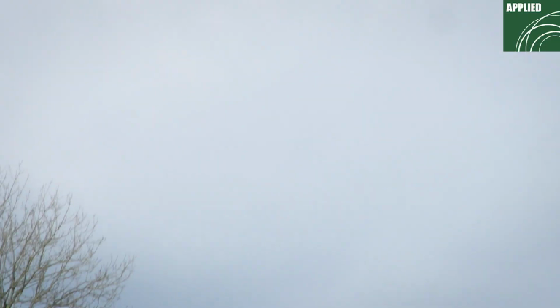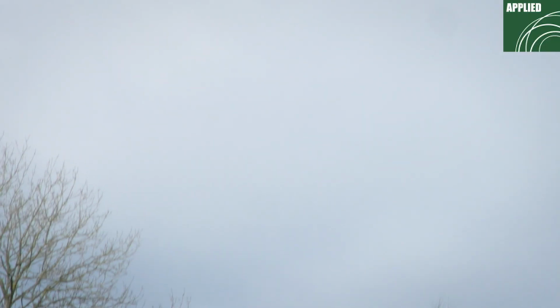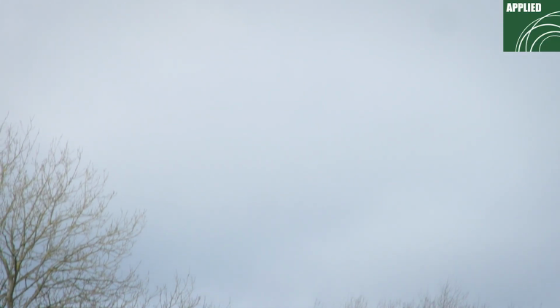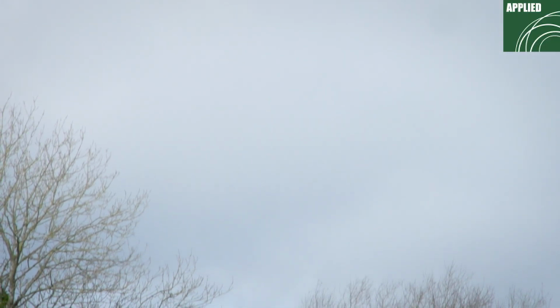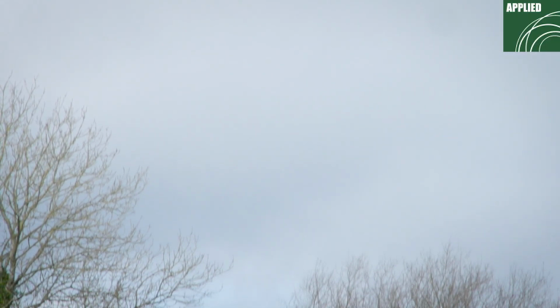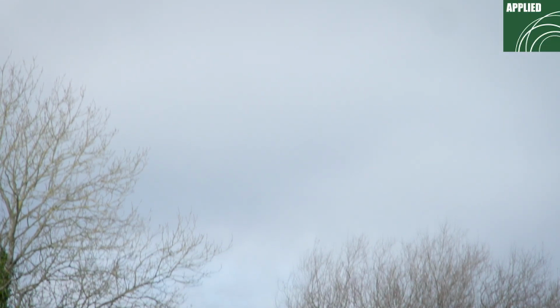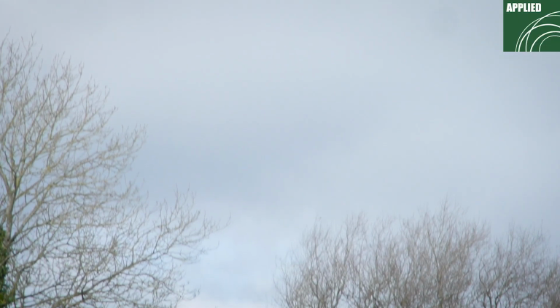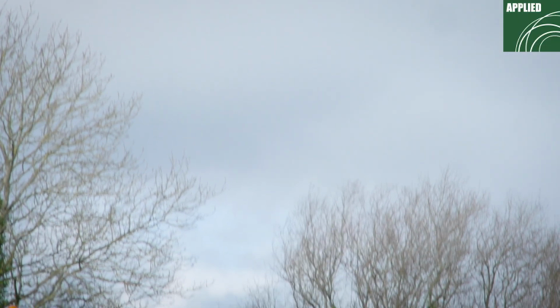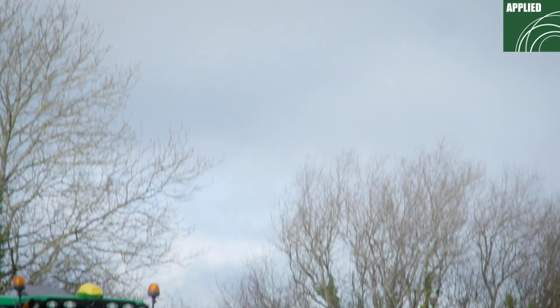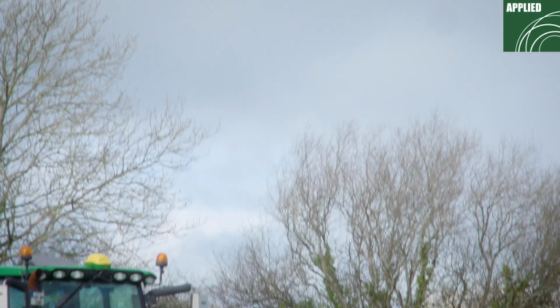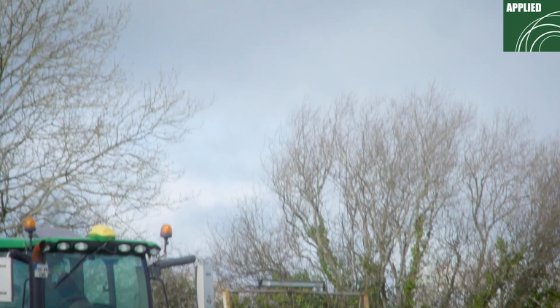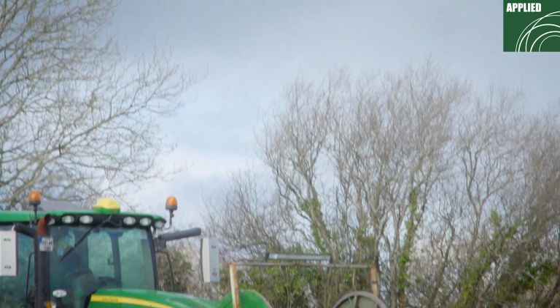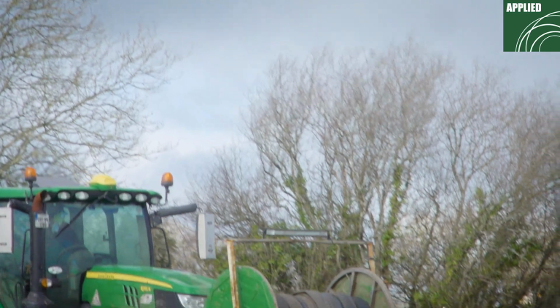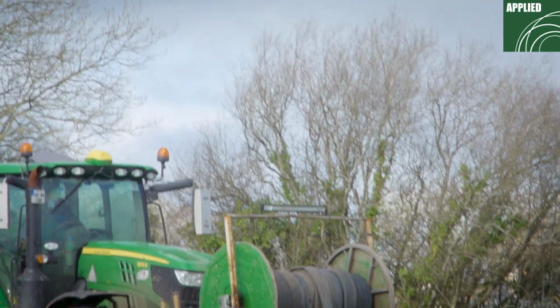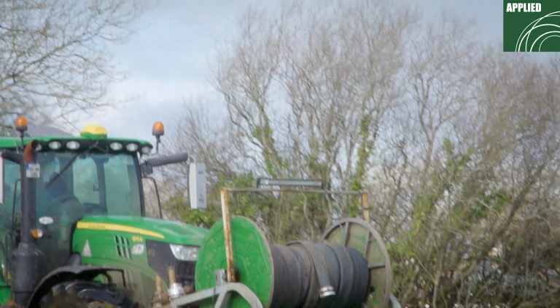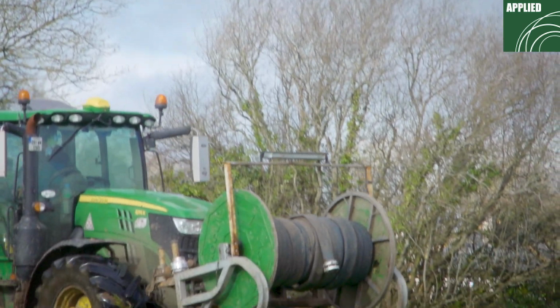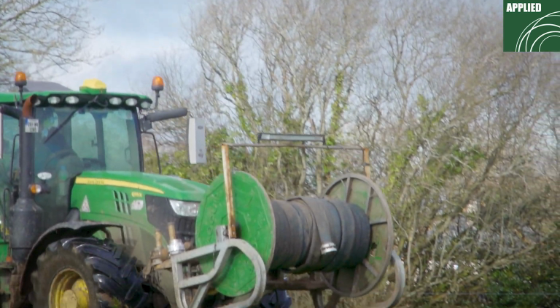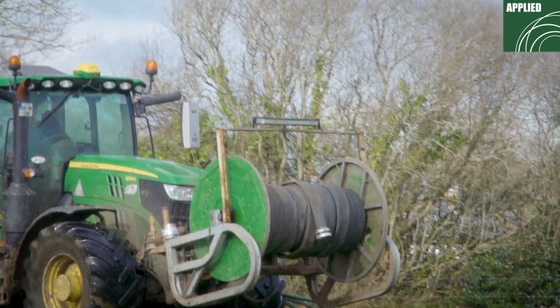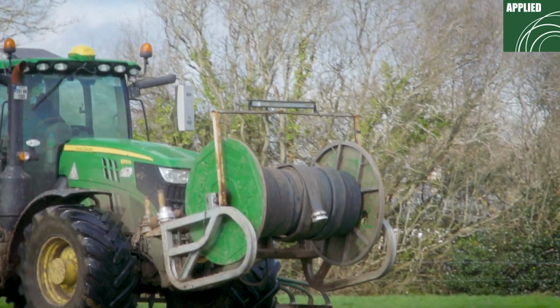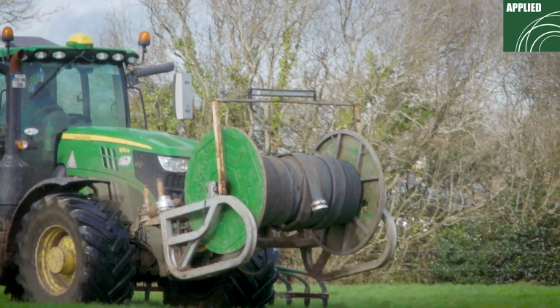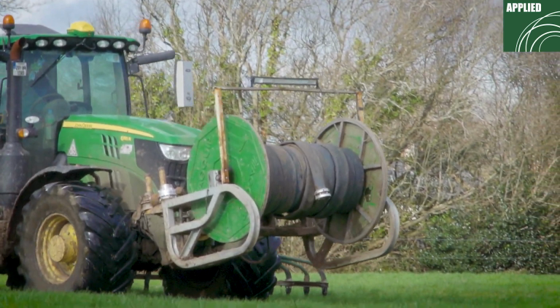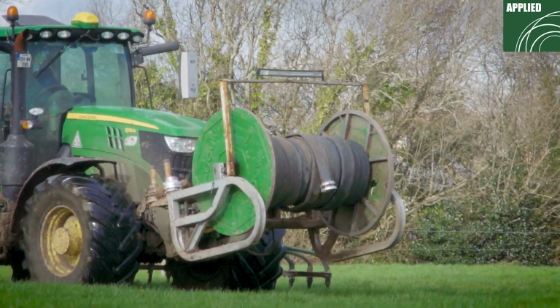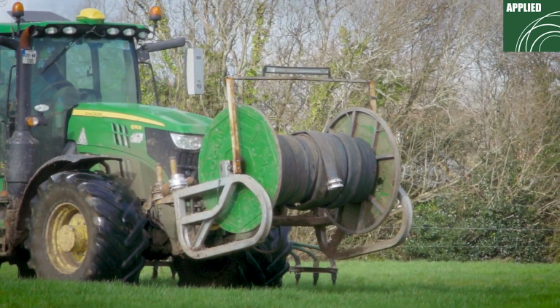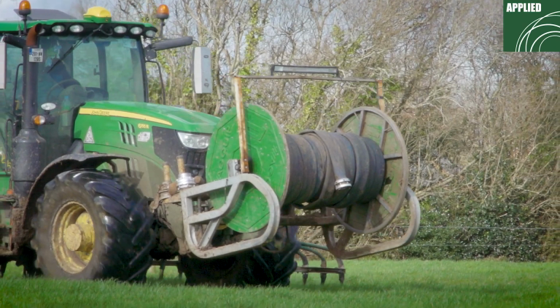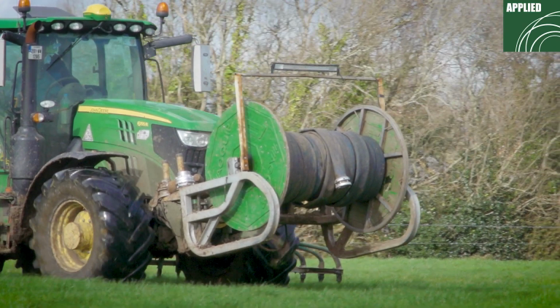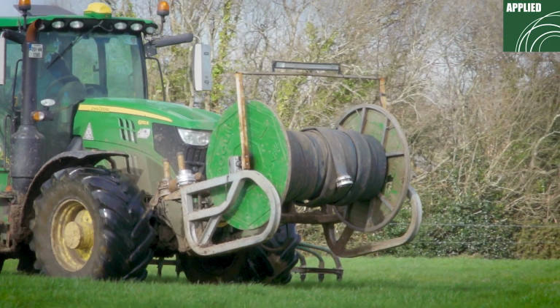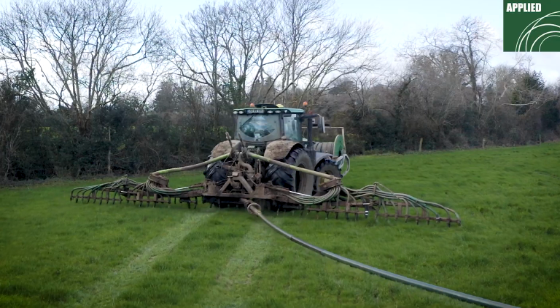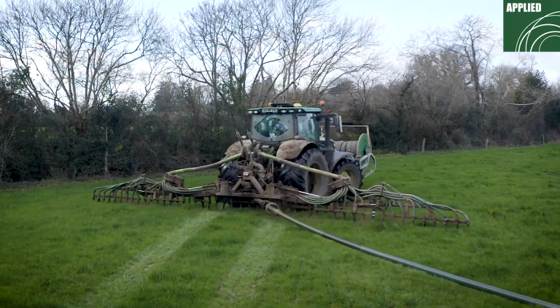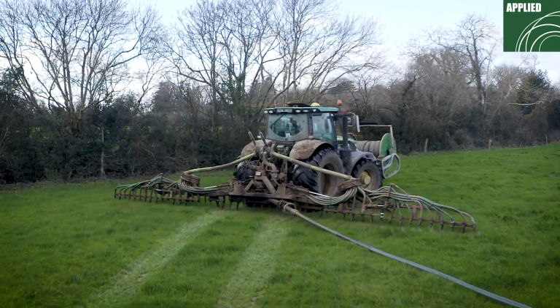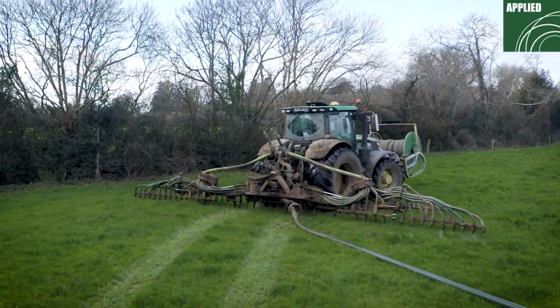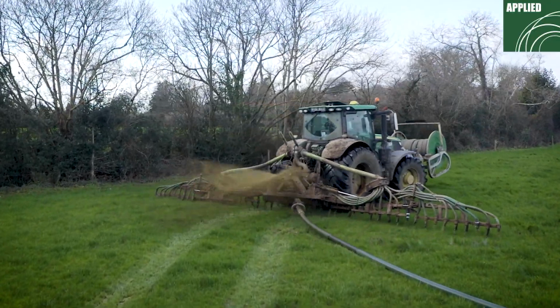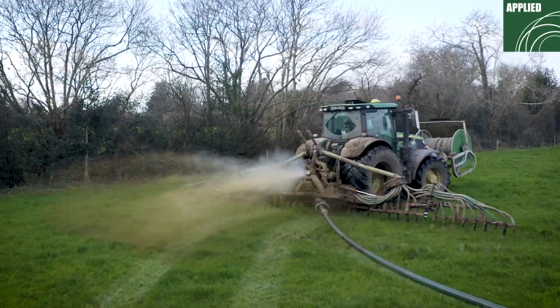One of the positives of having the Versa-Mount 350 compressor is that the air is instant — there's no setting up. You turn on your front PTO and away you go. It's exceeded my expectations the way it can blow it out.